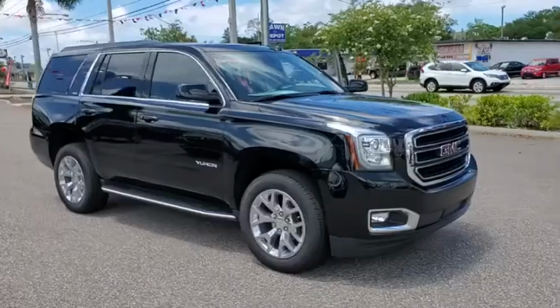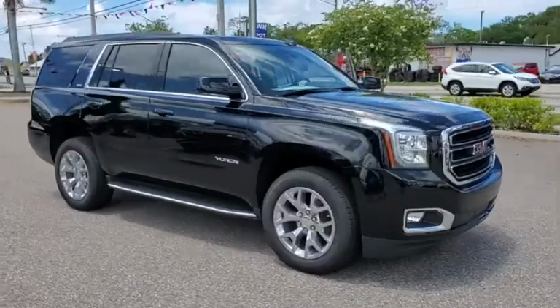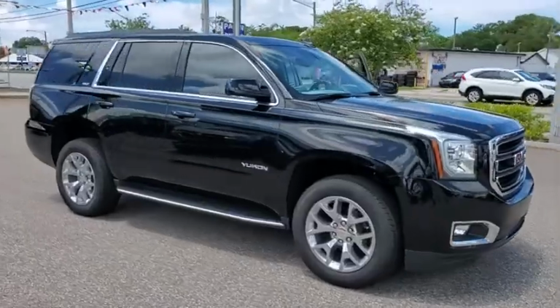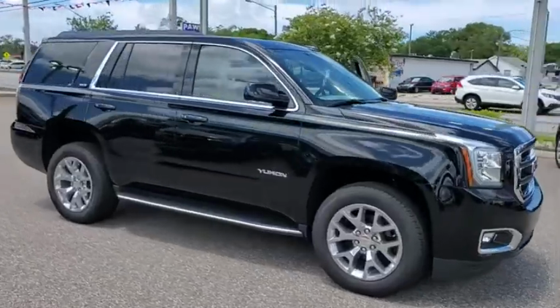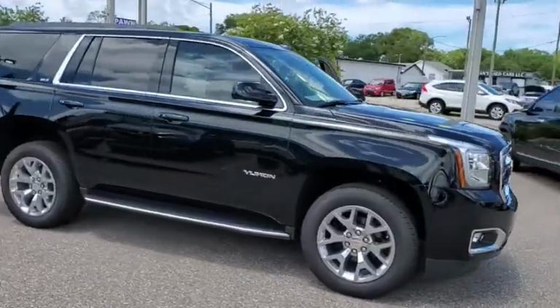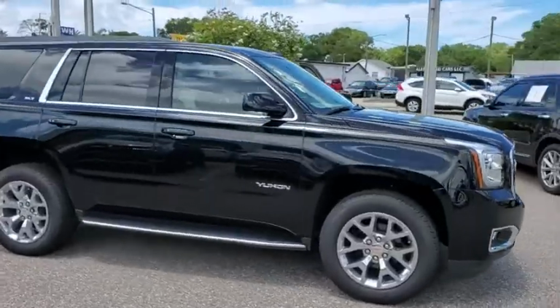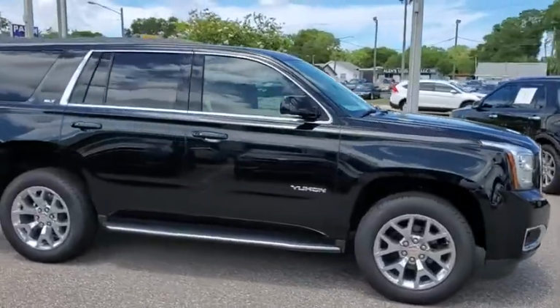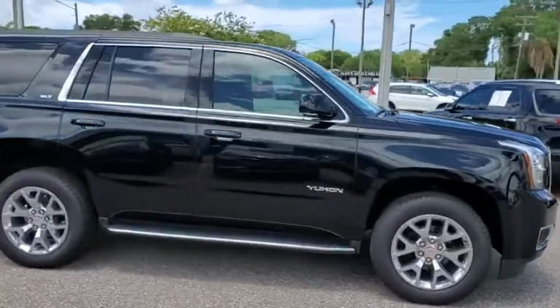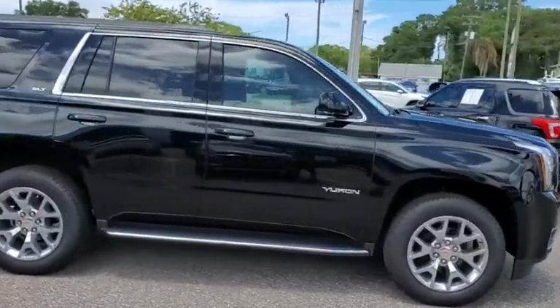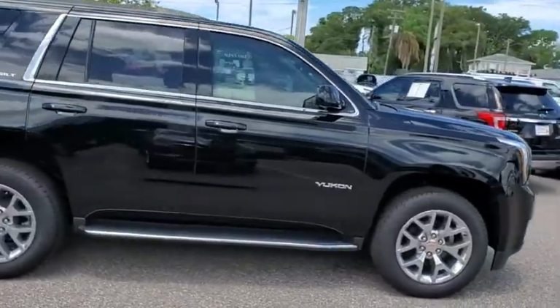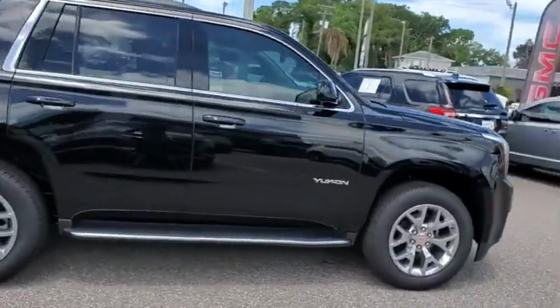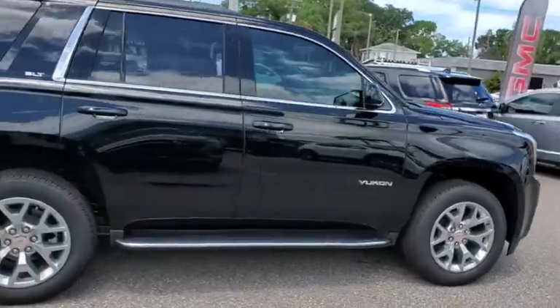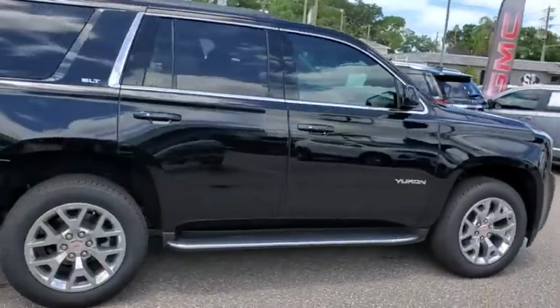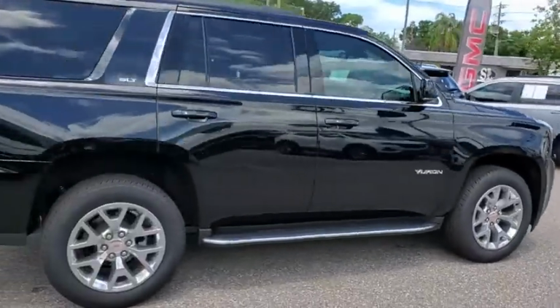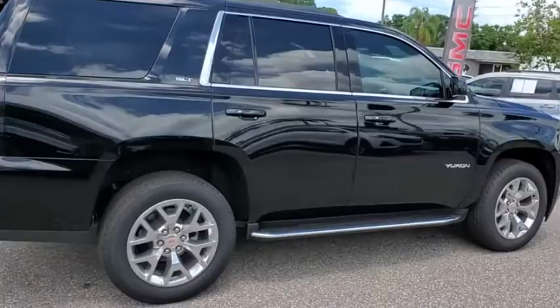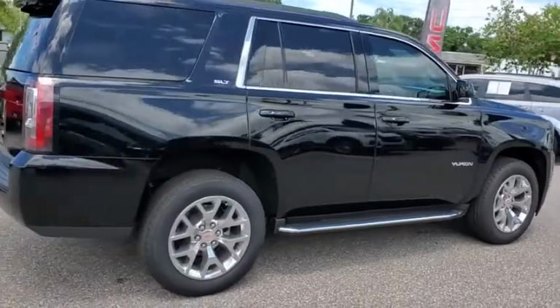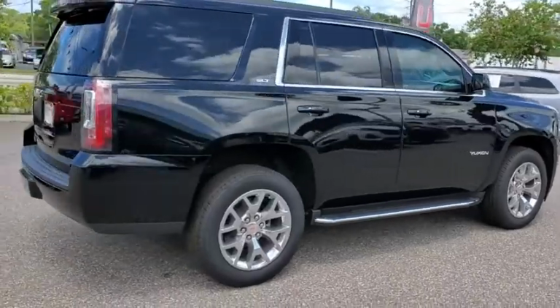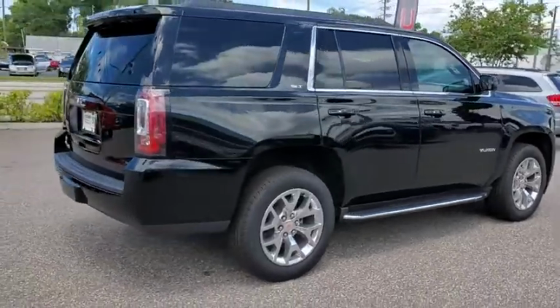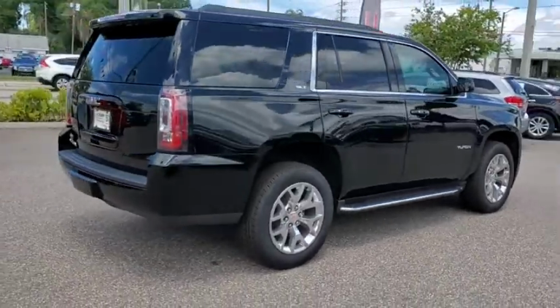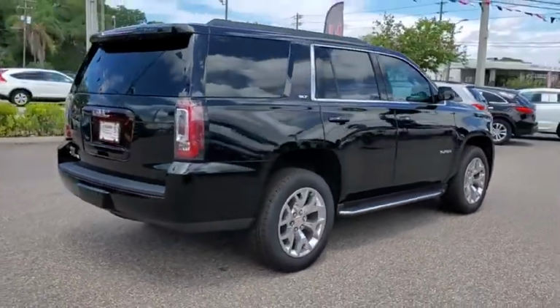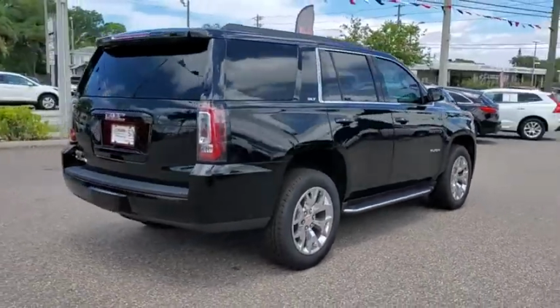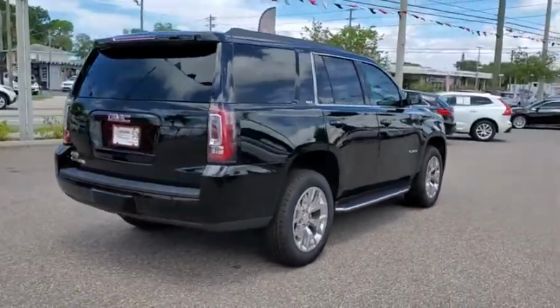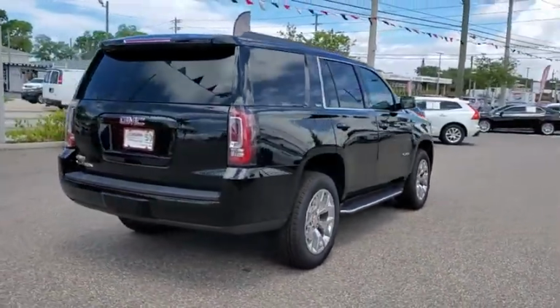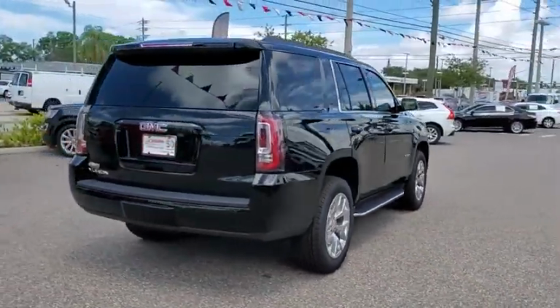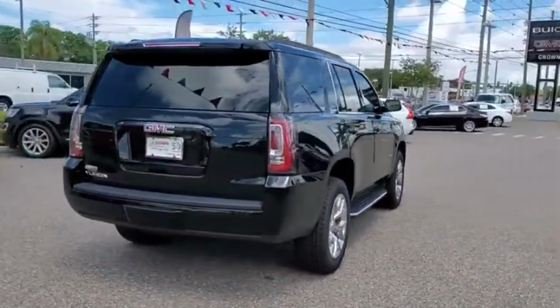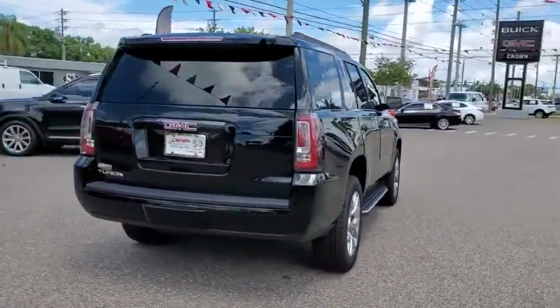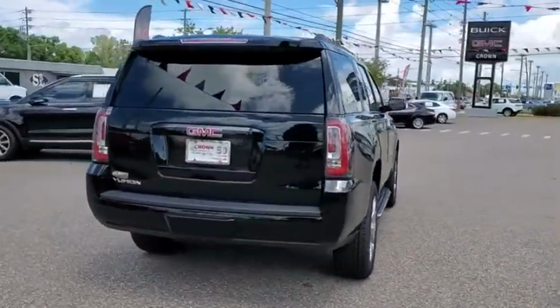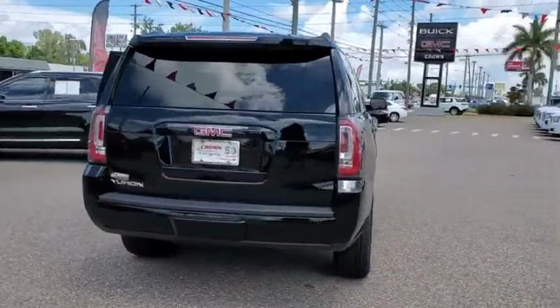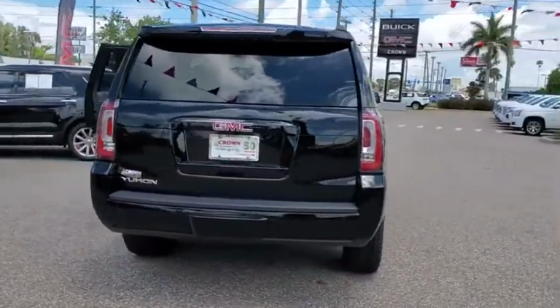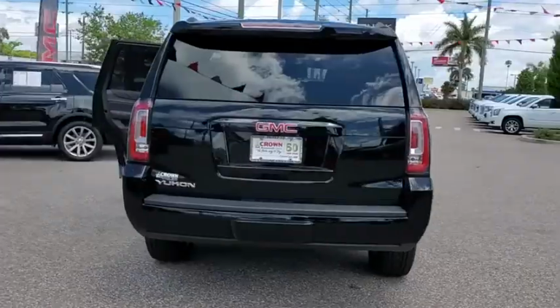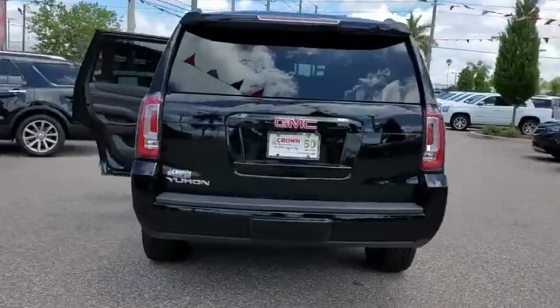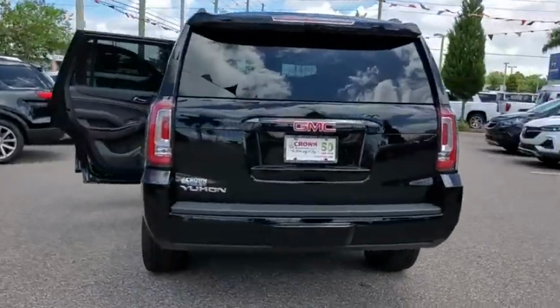We are pleased to show you the 2020 GMC Yukon. Peace of mind comes standard with GMC's powertrain warranty and Yukon's 5-star frontal crash test rating.